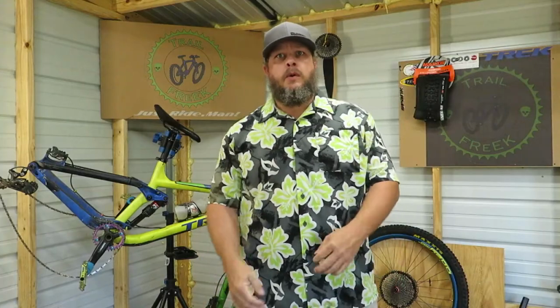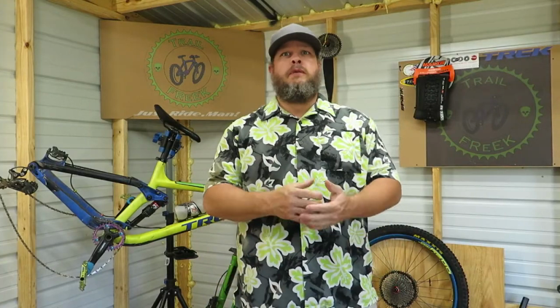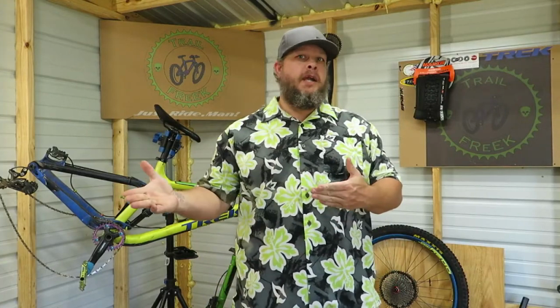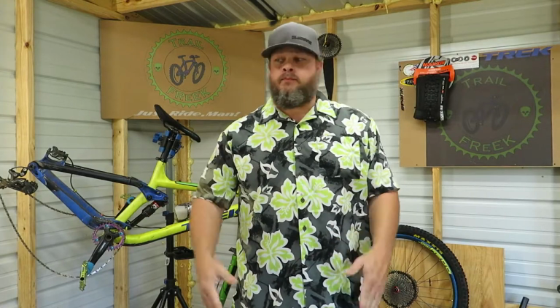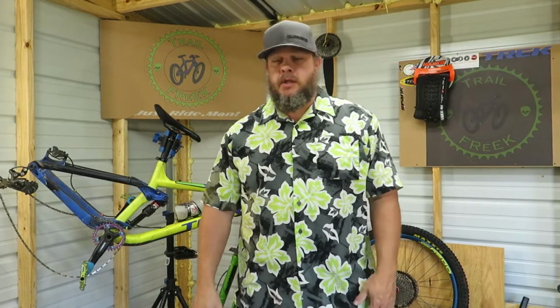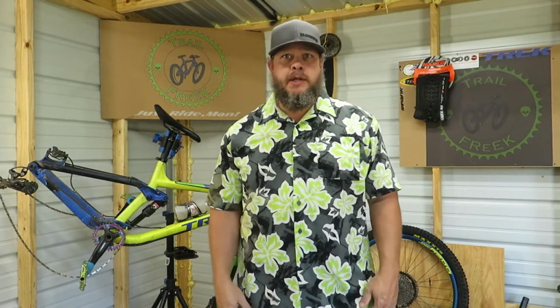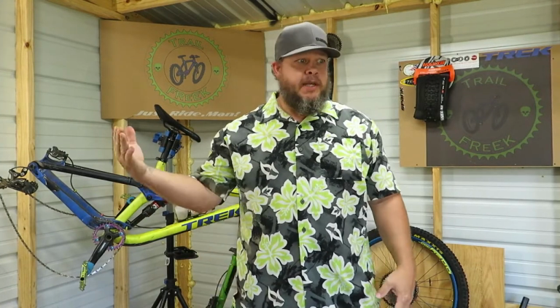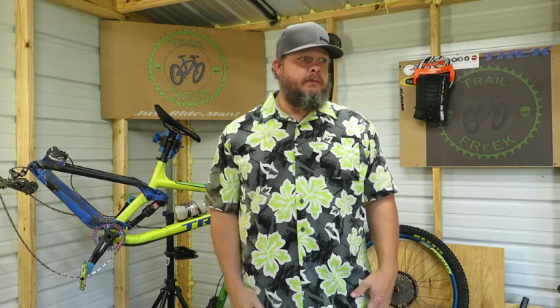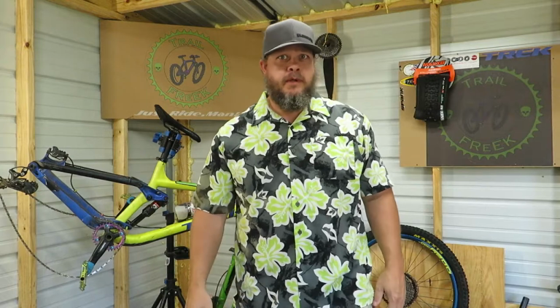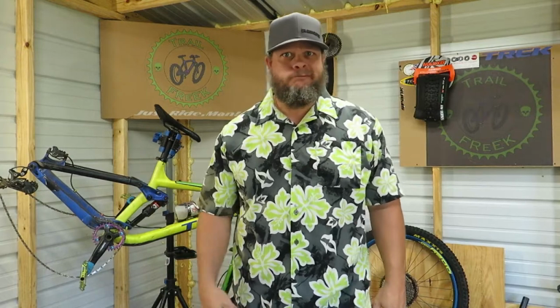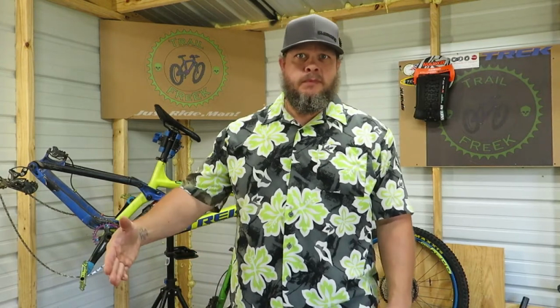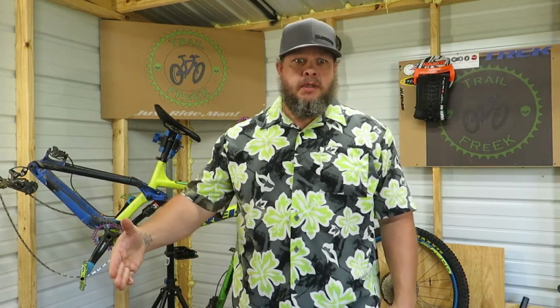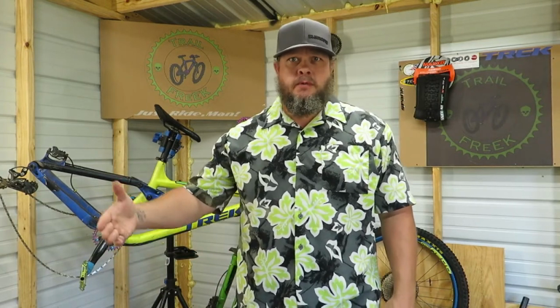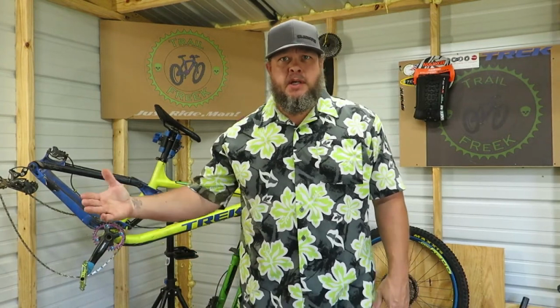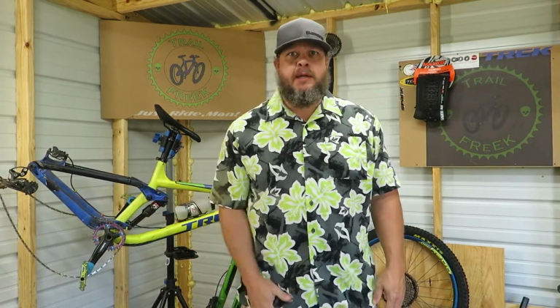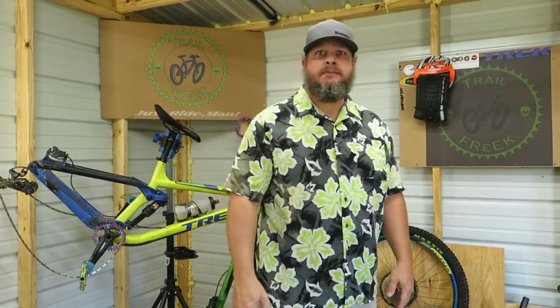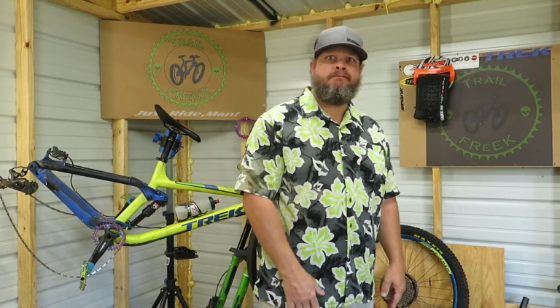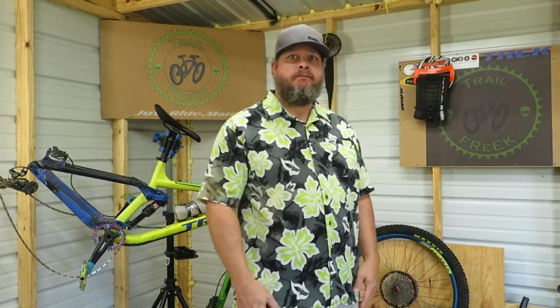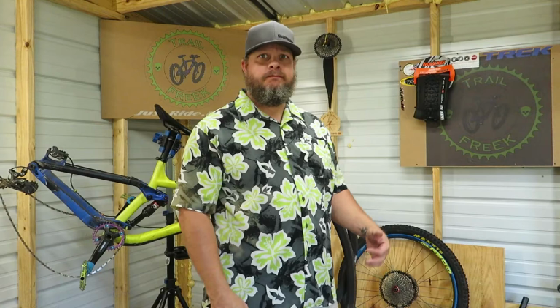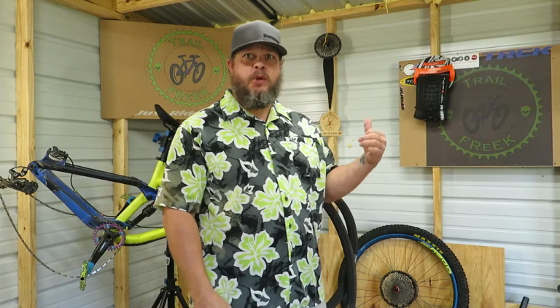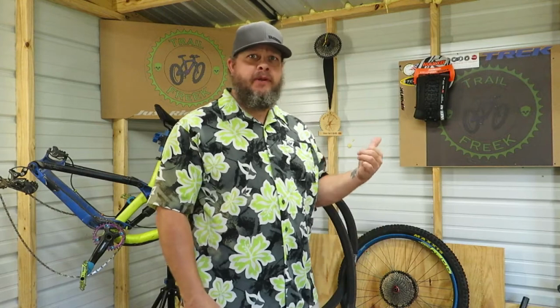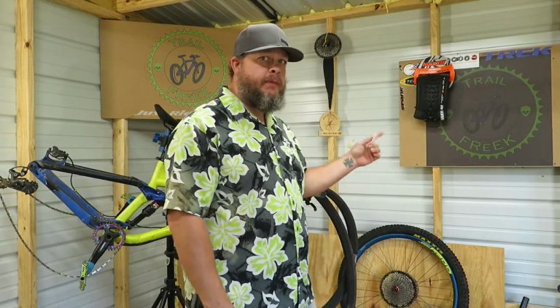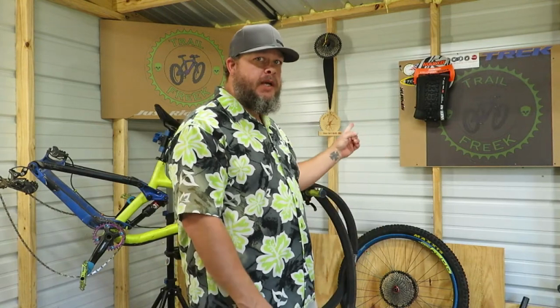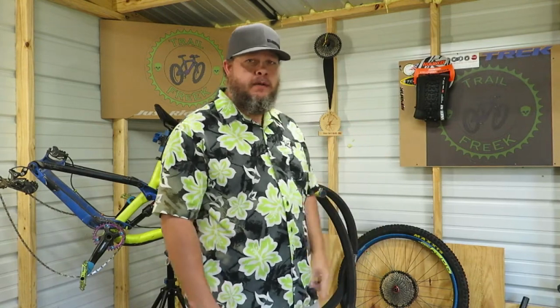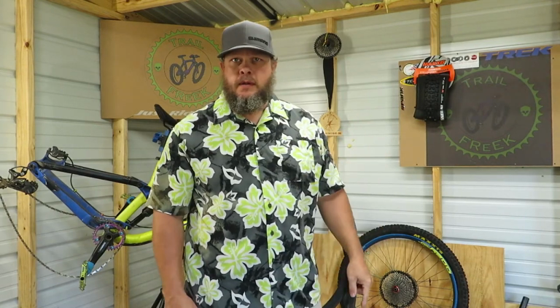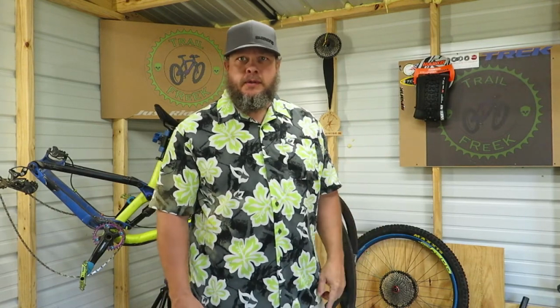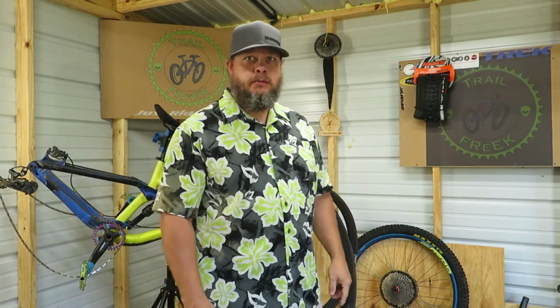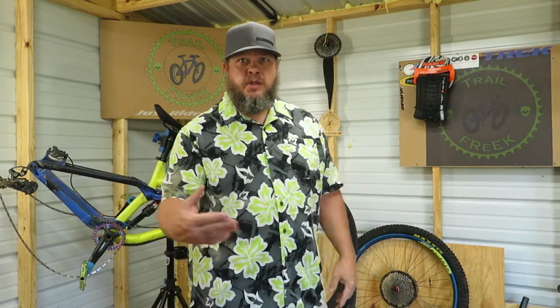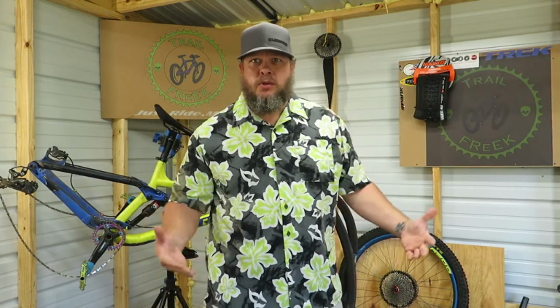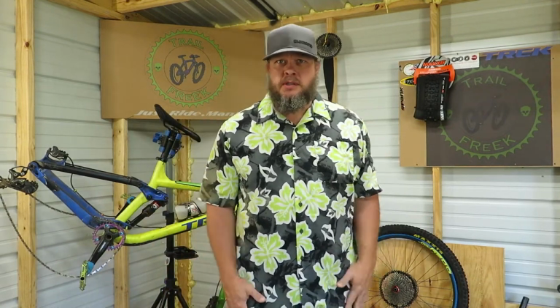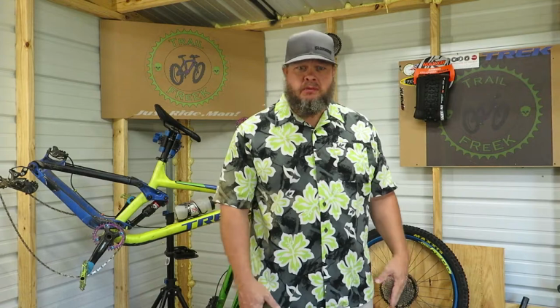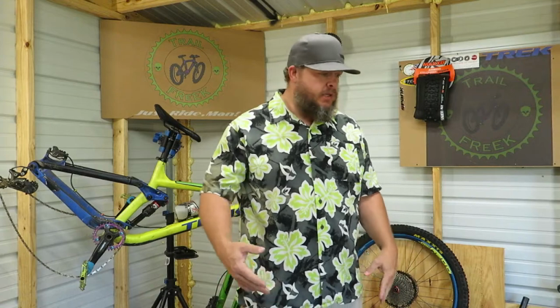Hello, Trail Freak here, coming at you from the shed again. I was going to finish up my rim pack video. I got a new tire here, so I'm going to put that on real quick, just a quick rundown.